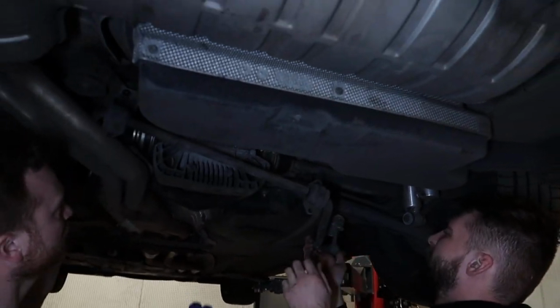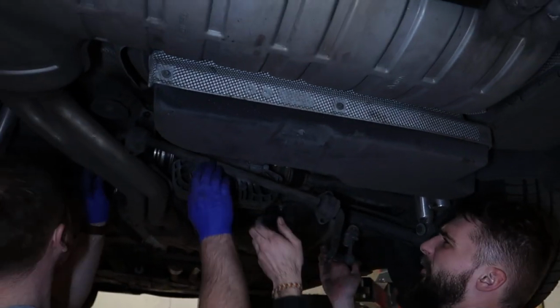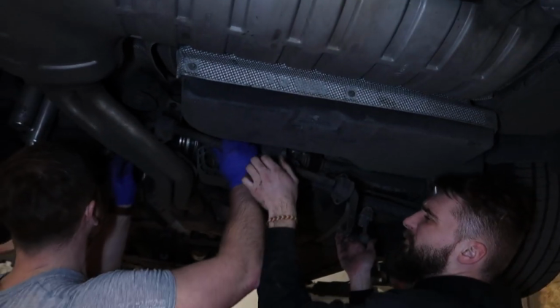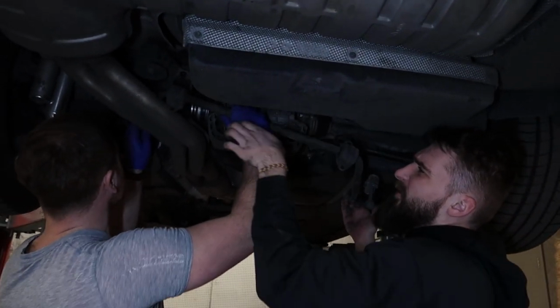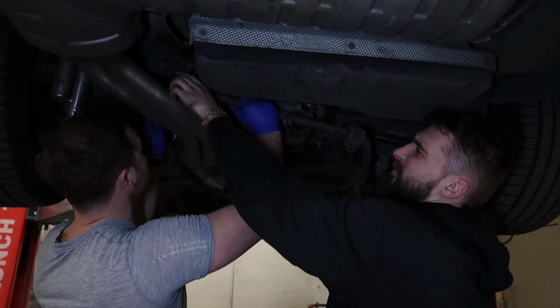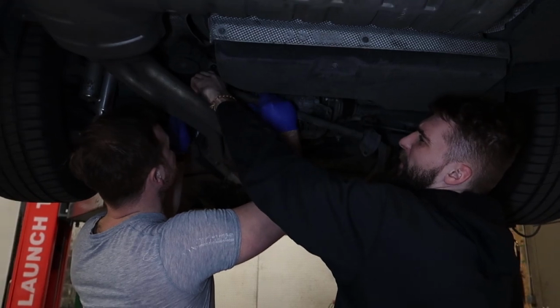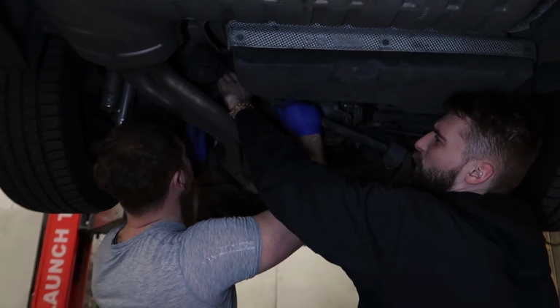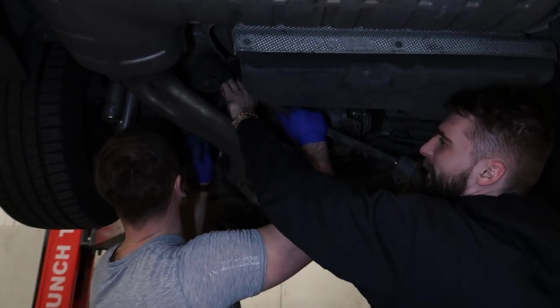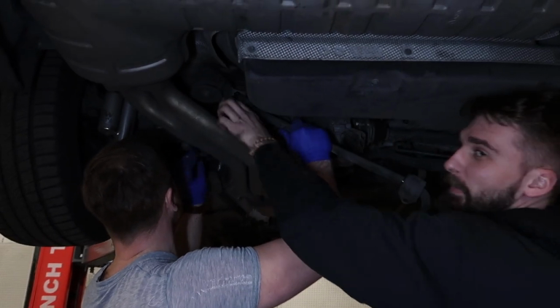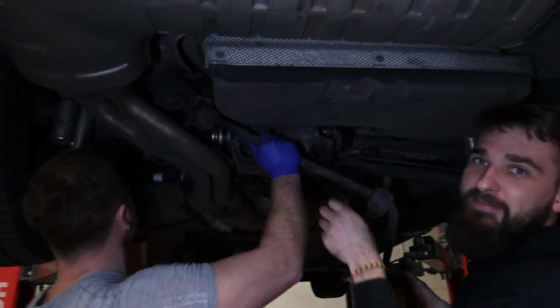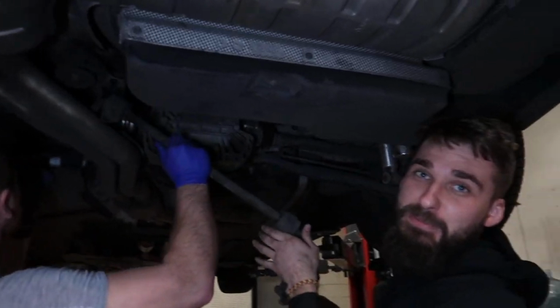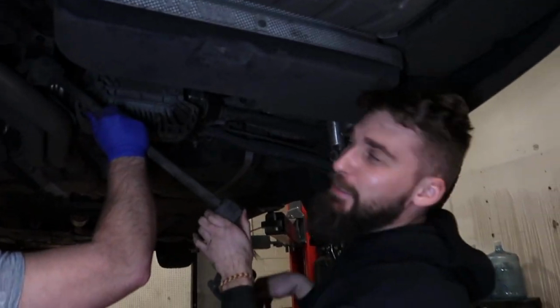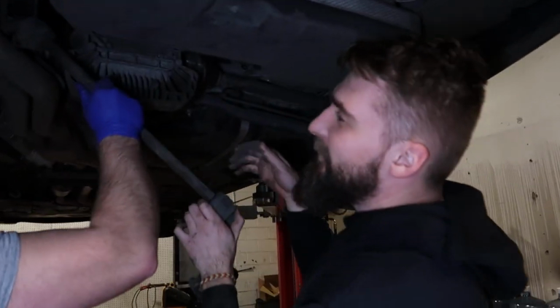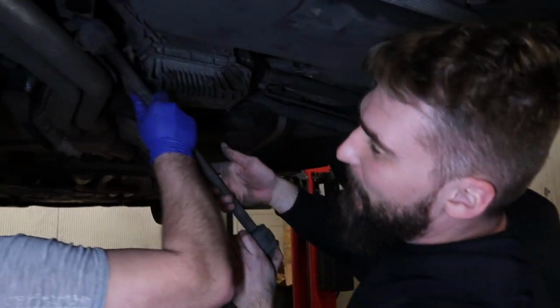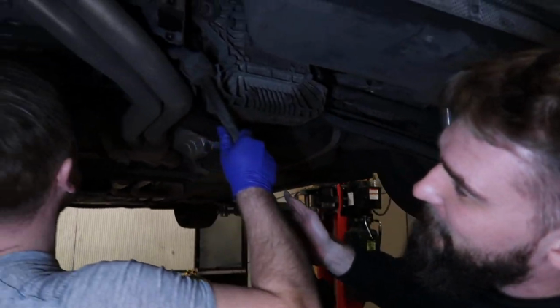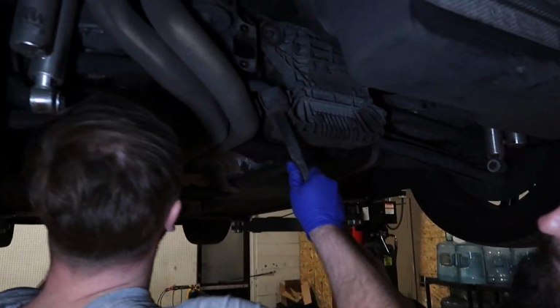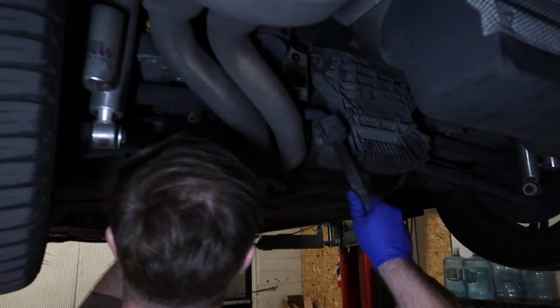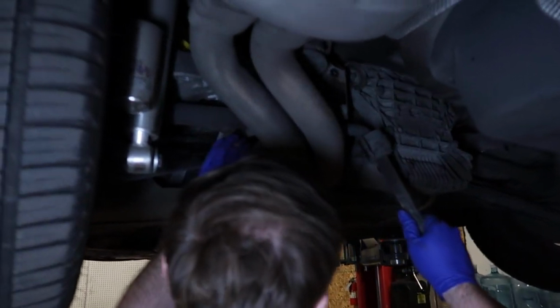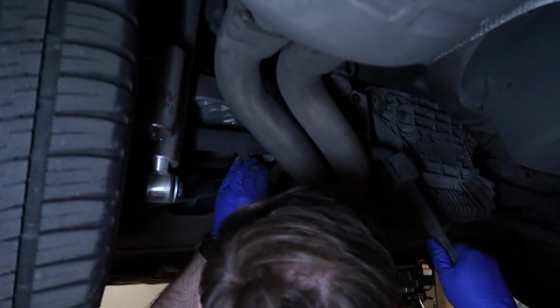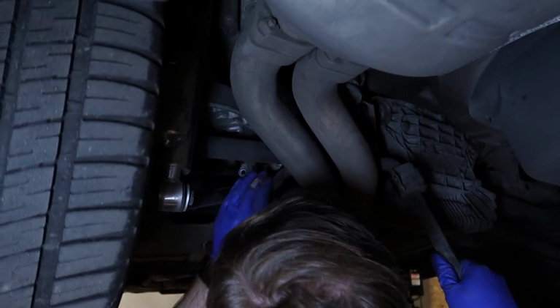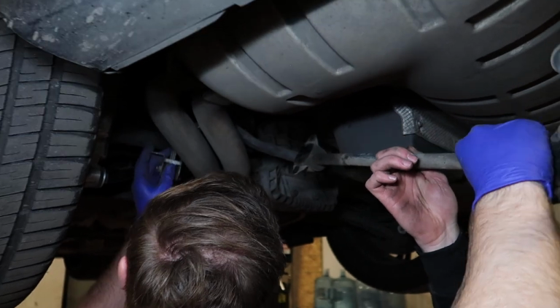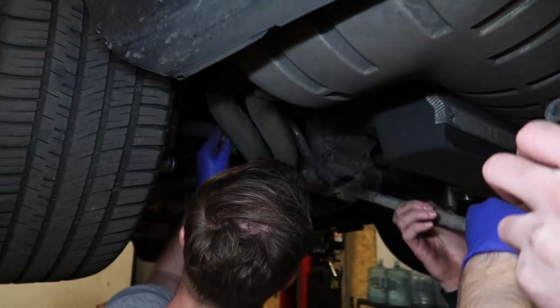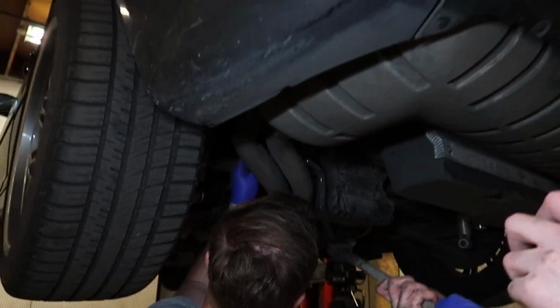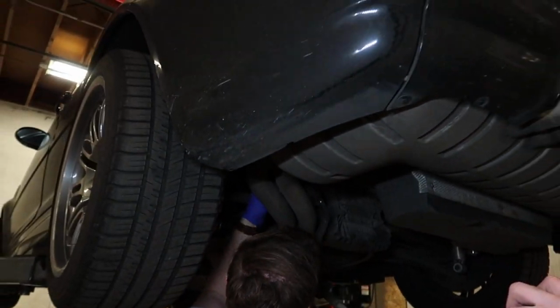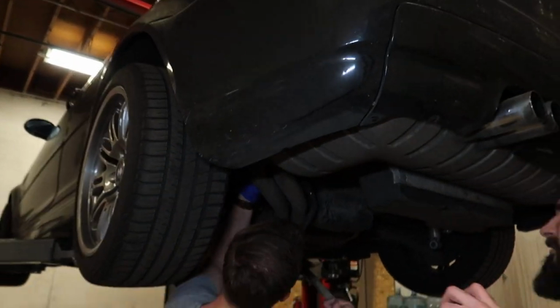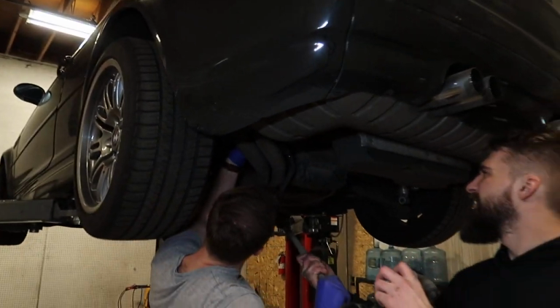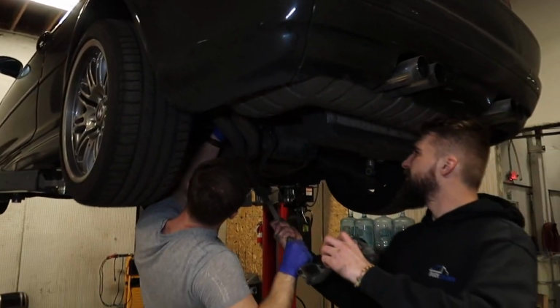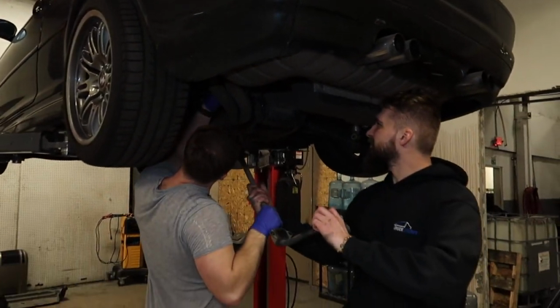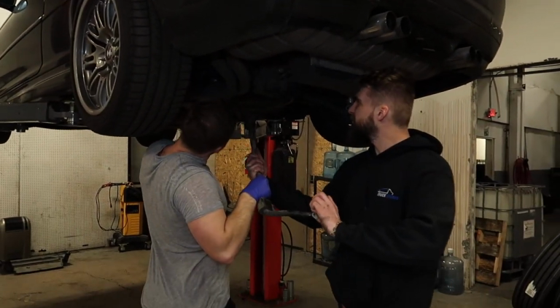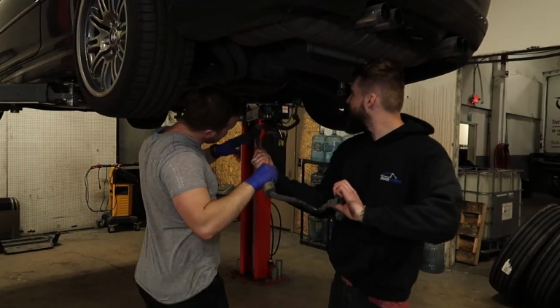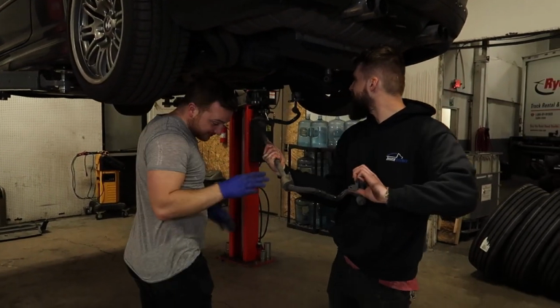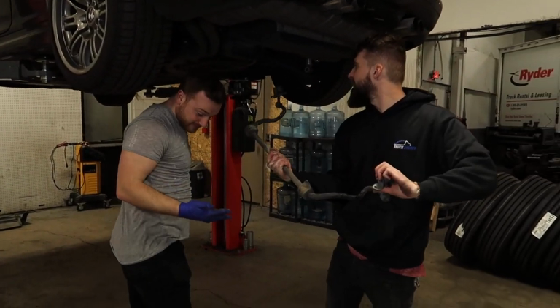There we go. Gotta pull out a little bit, give it some love, give it some power. There you go. It's just a little bit of math, you know.